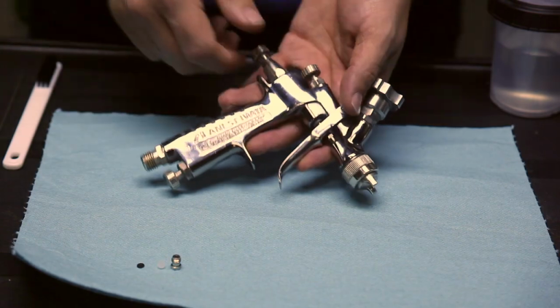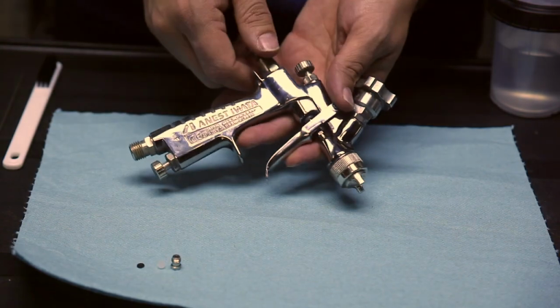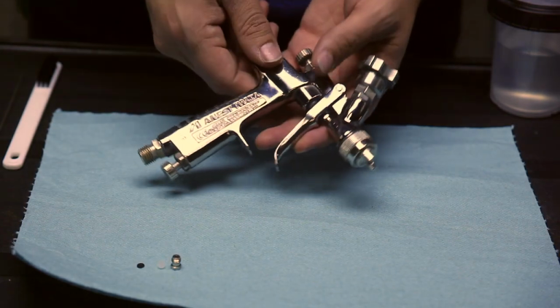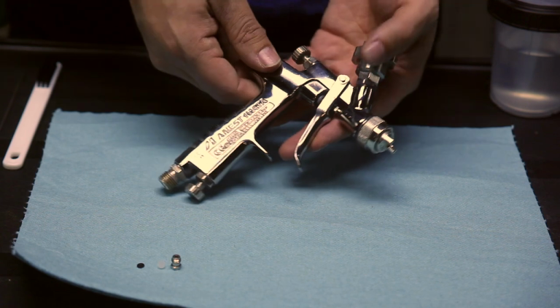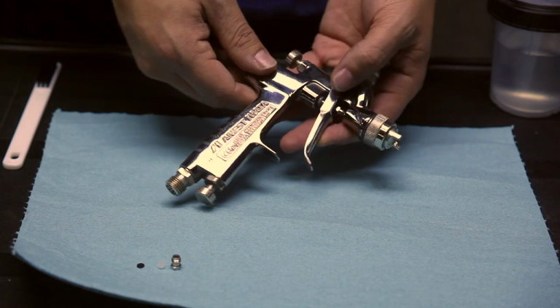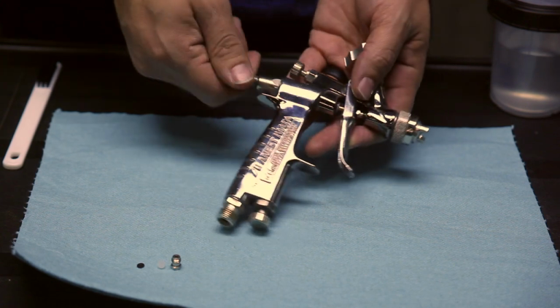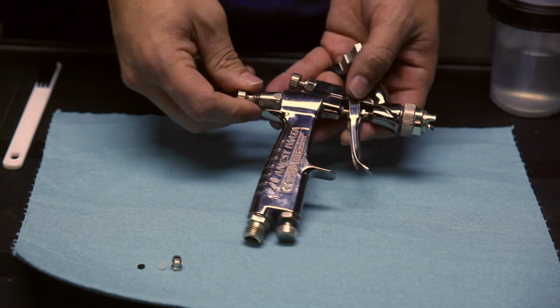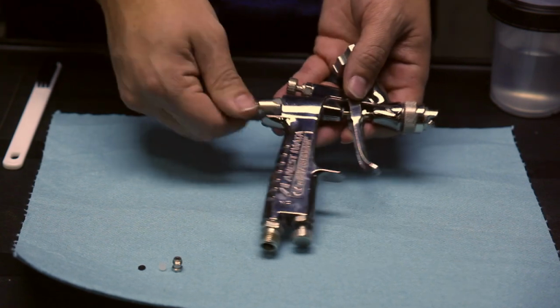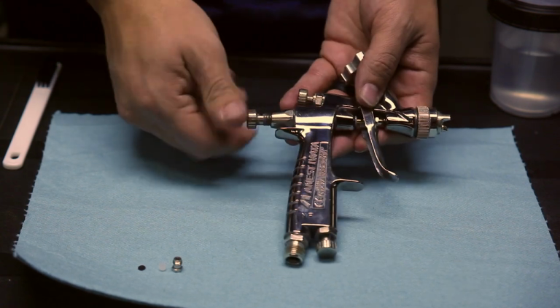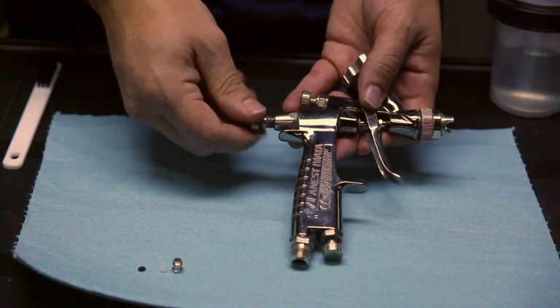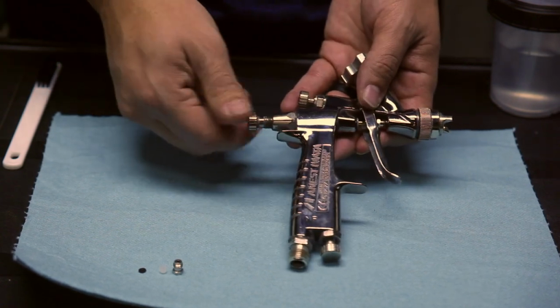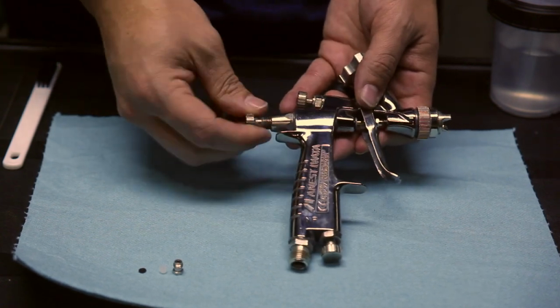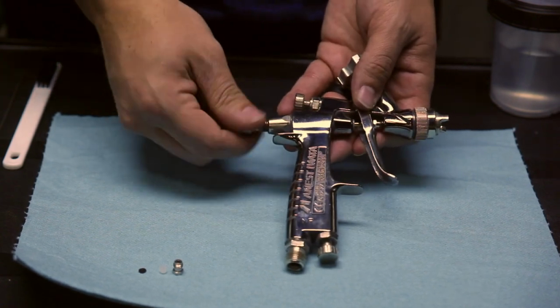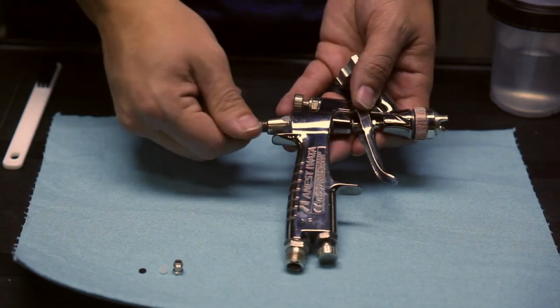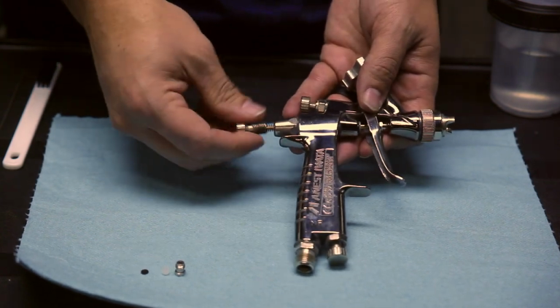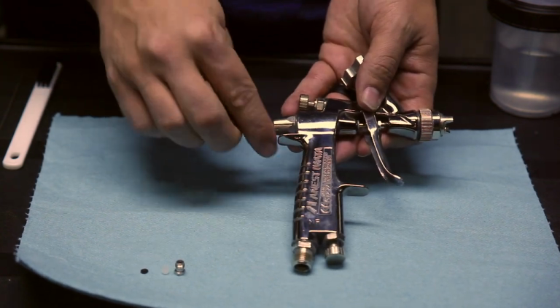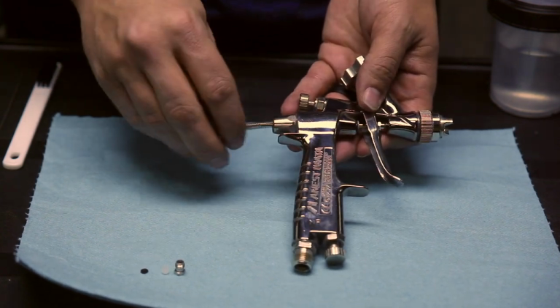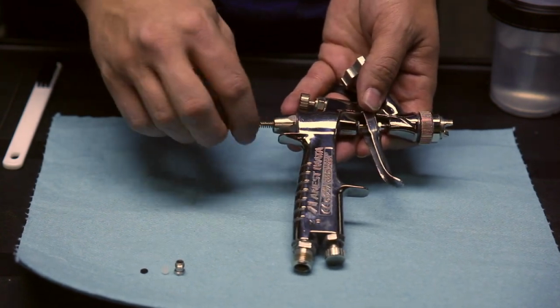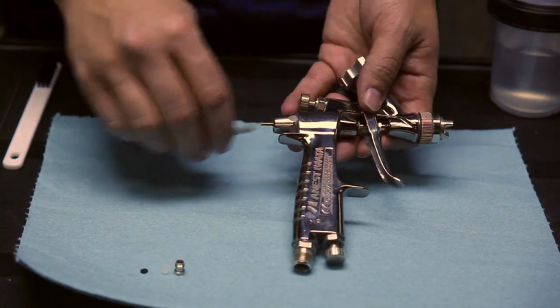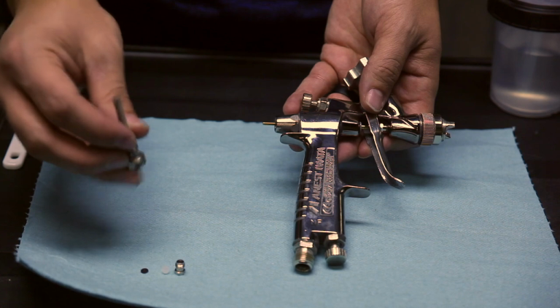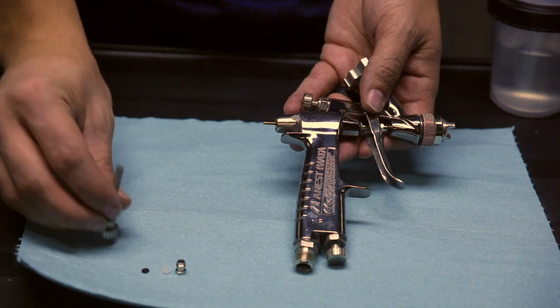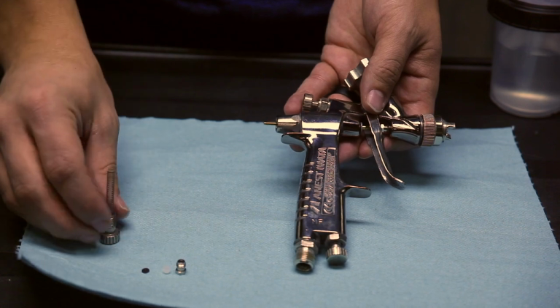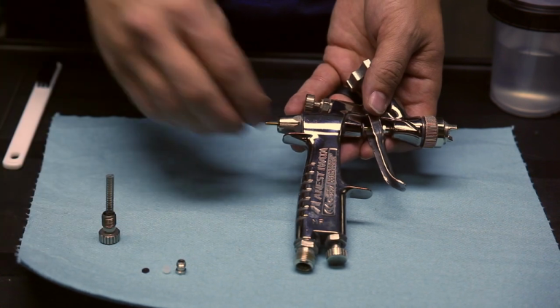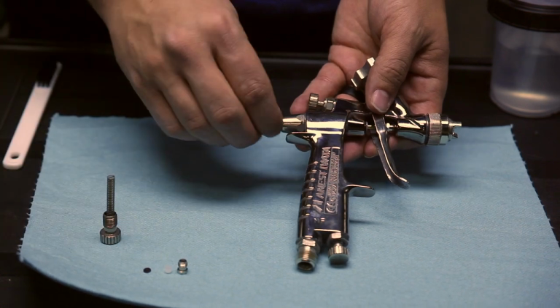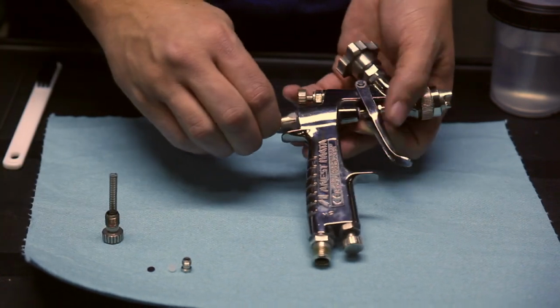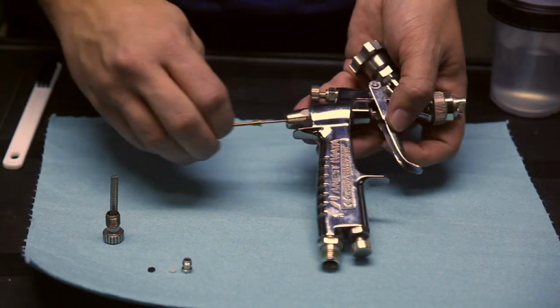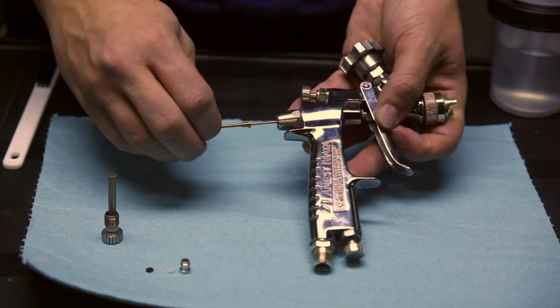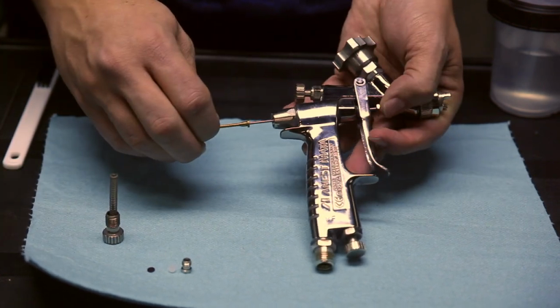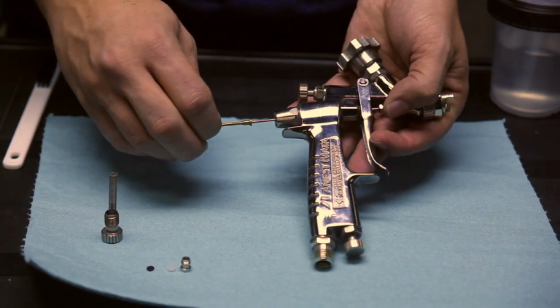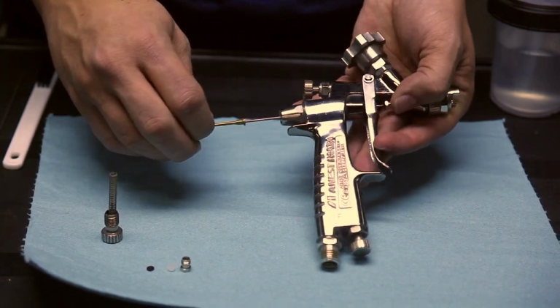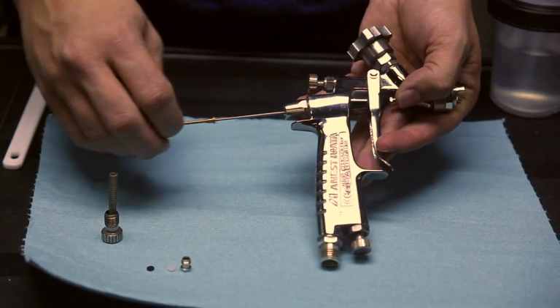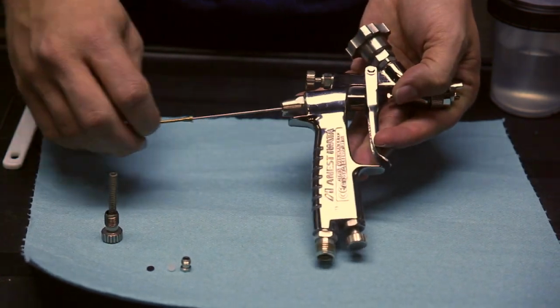First thing you'll need to do for this repair is take the needle out. You'll unscrew the fluid knob, pull the spring out, and the needle should slide right out. You can pull the trigger back.